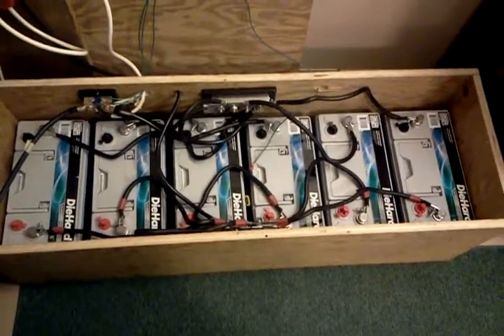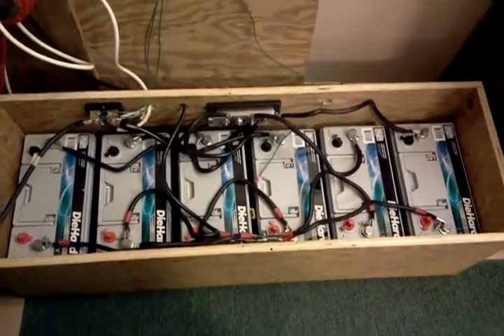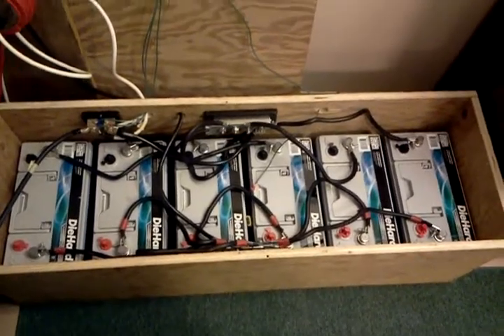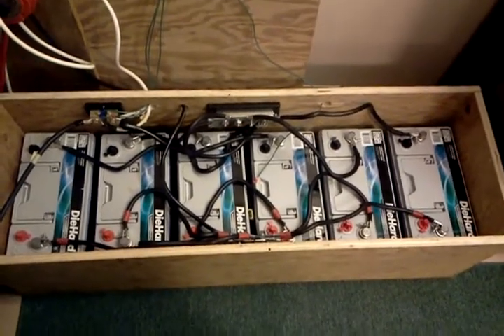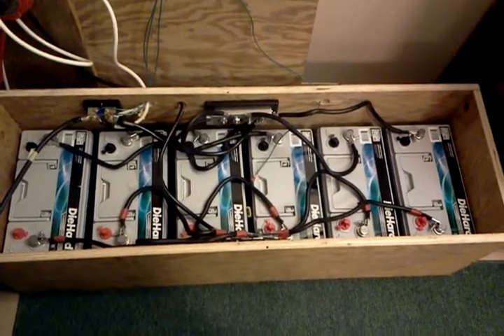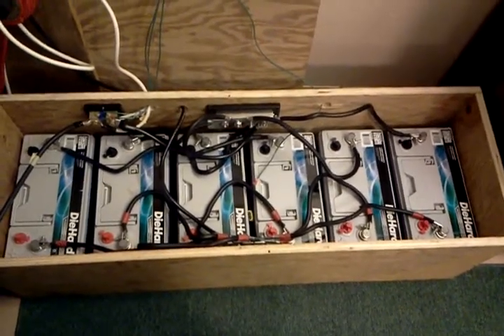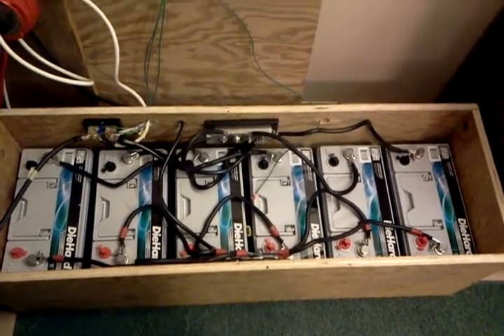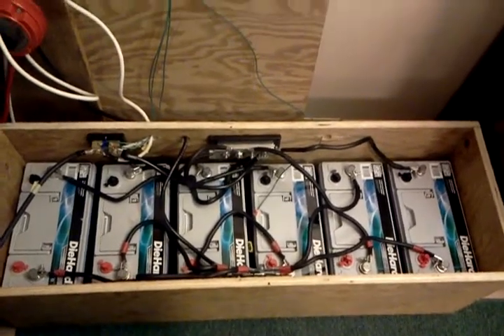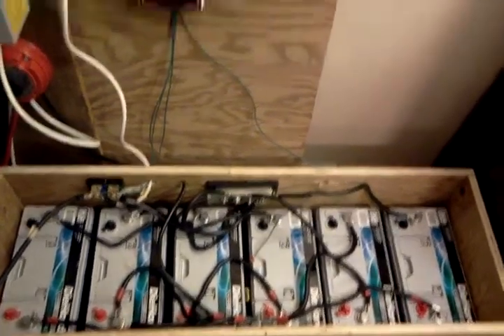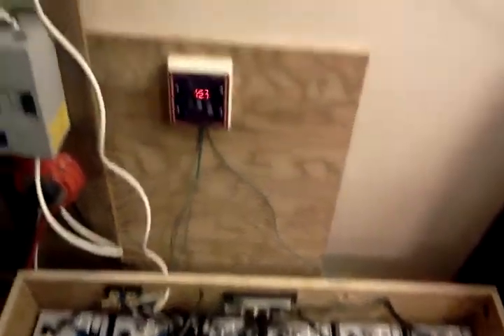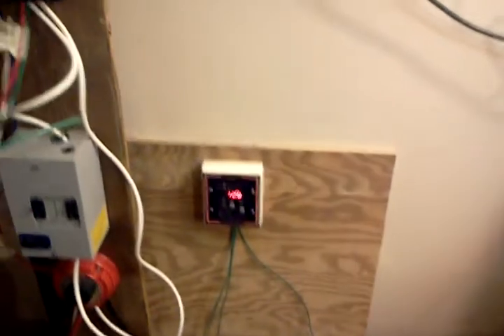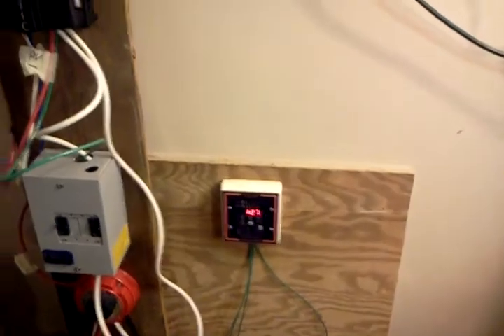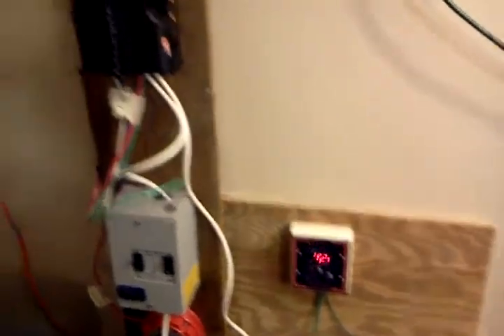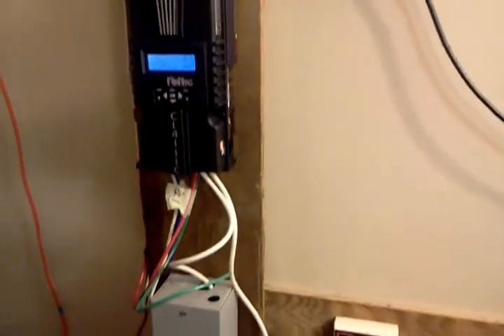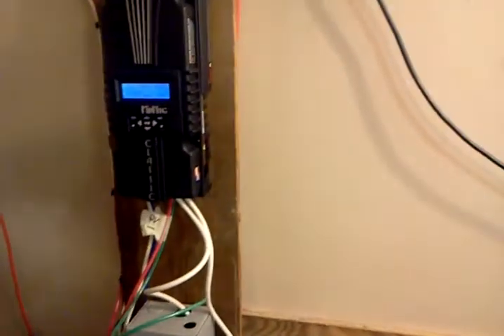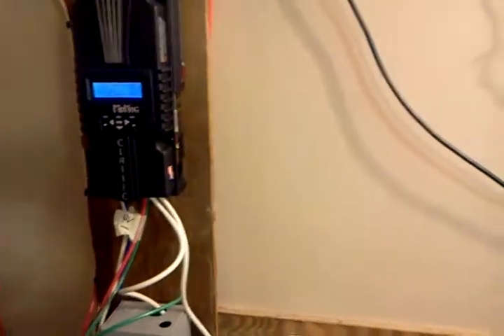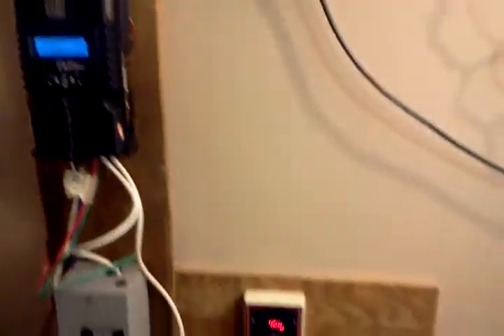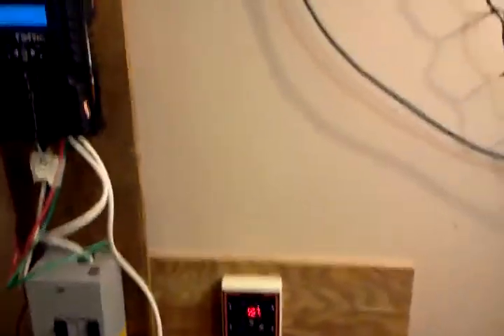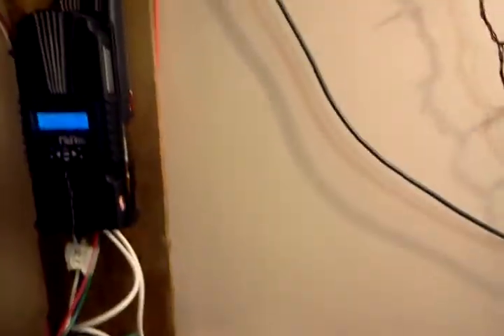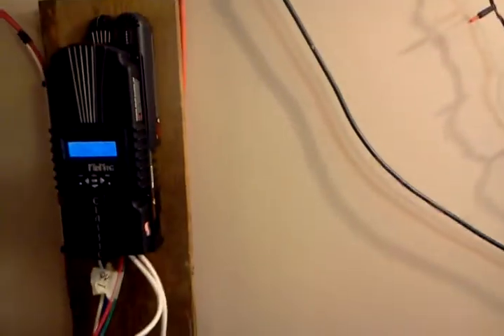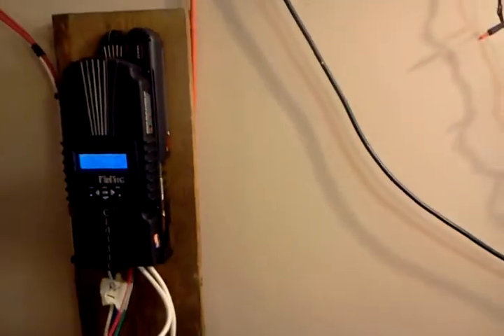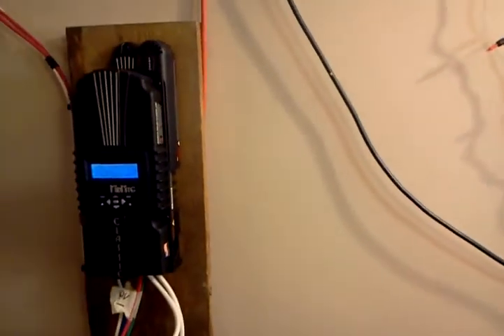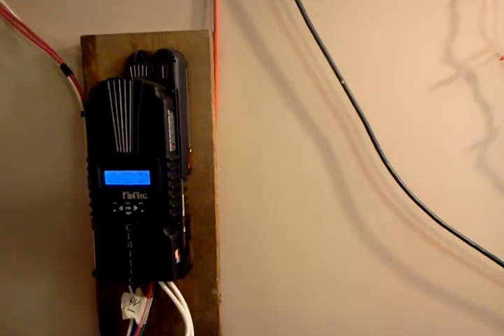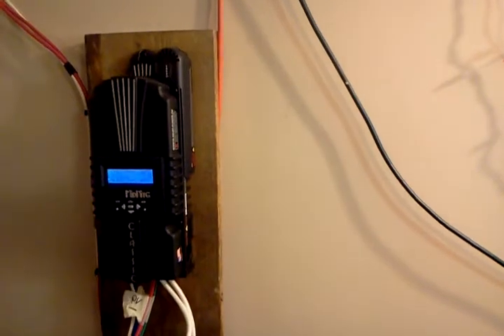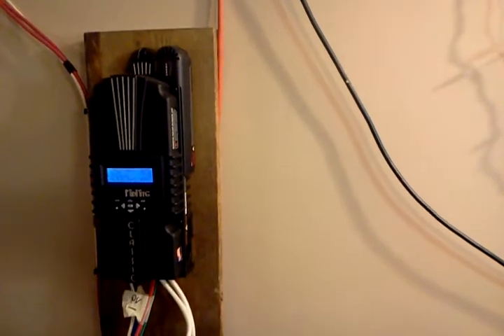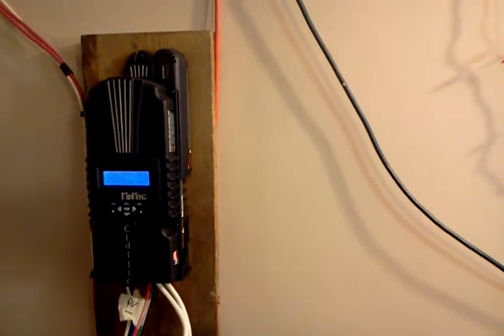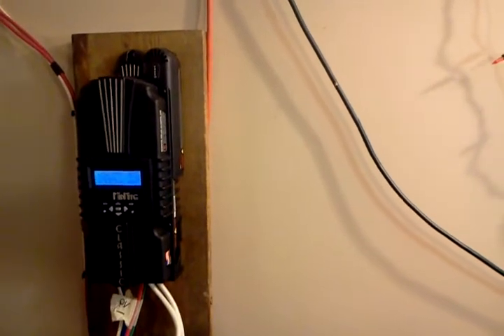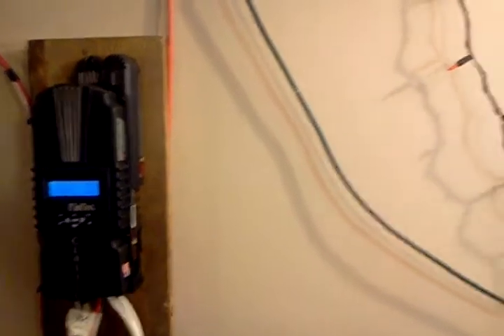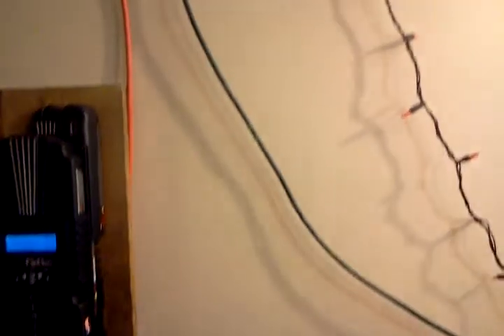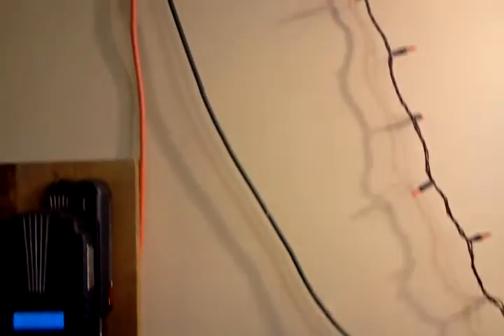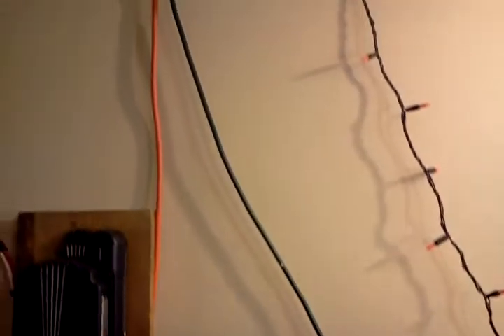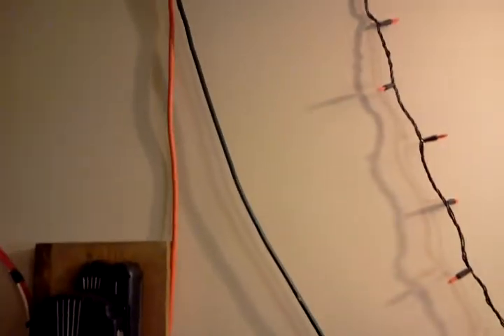The next project will be getting all of these things mounted on the wall on a piece of plywood, or eventually a cabinet. All these other wires happen to be extension cords going off to other parts of the house to run things.